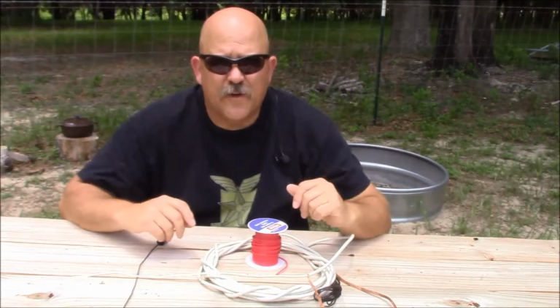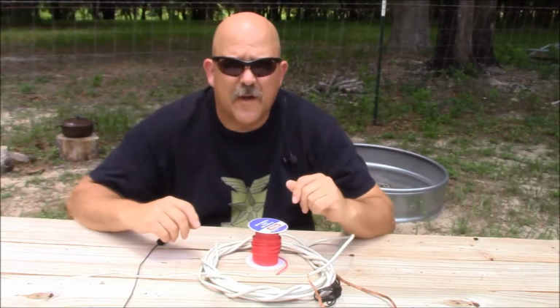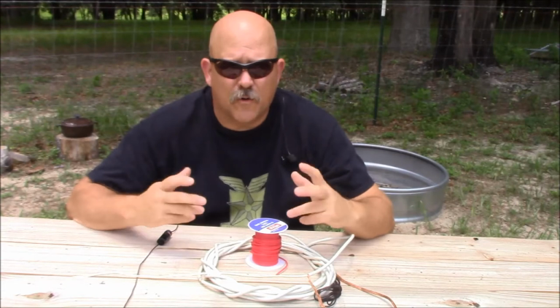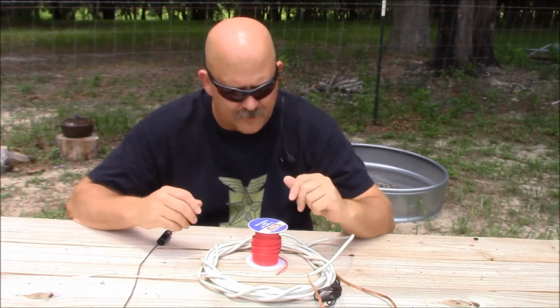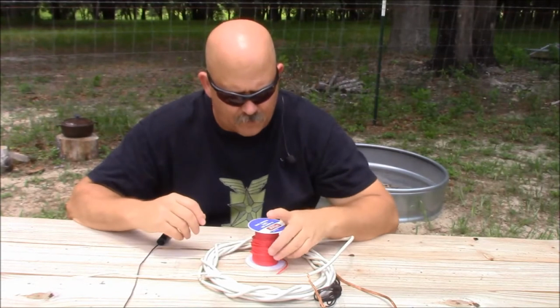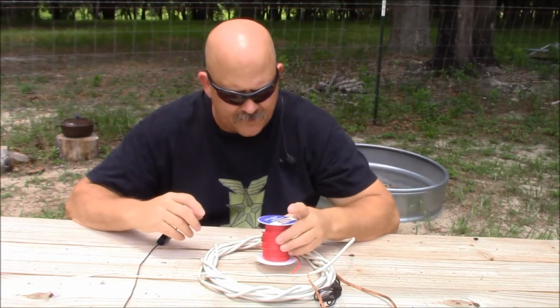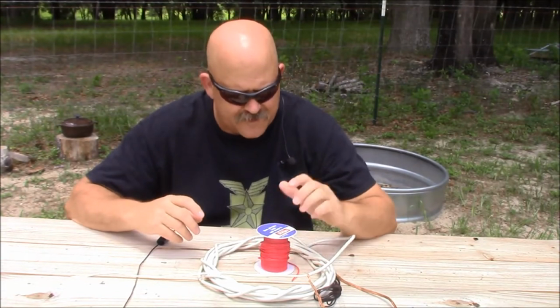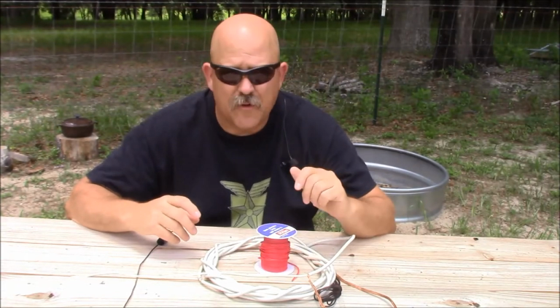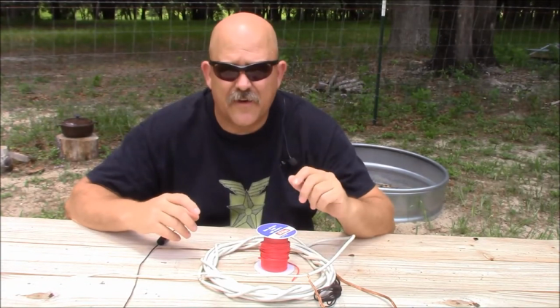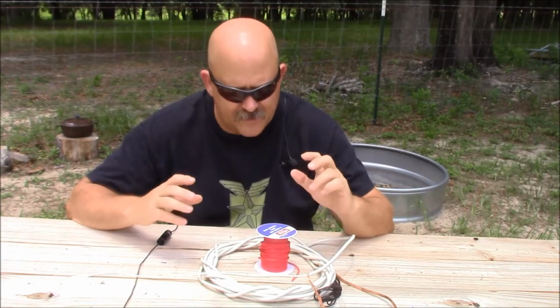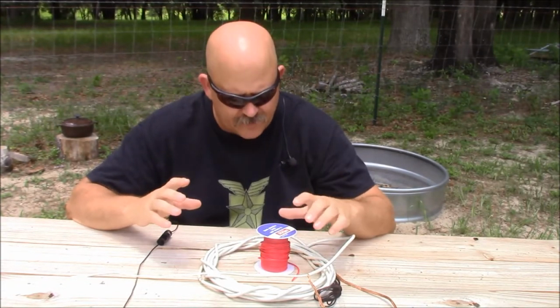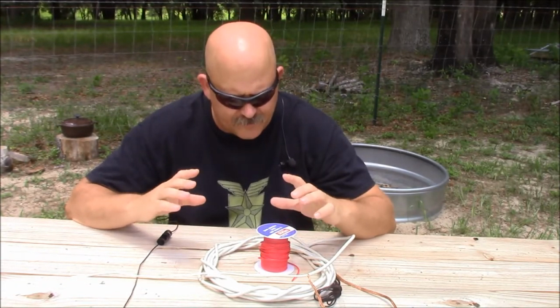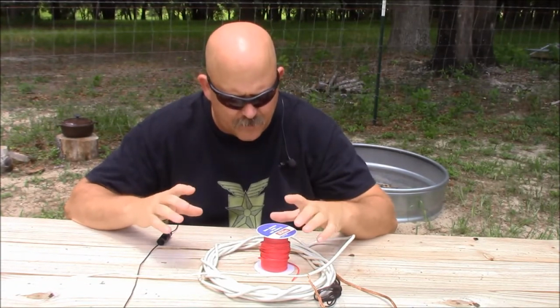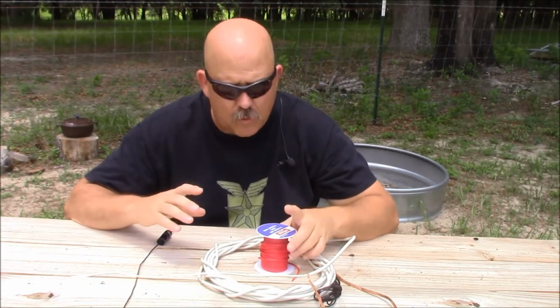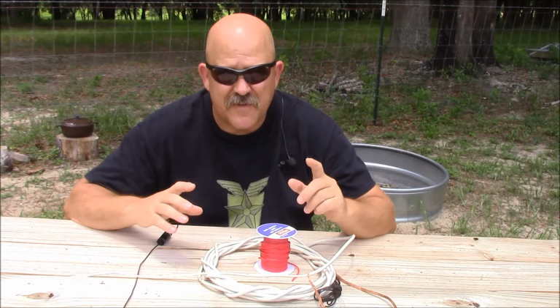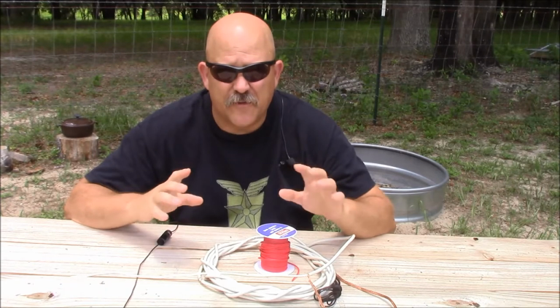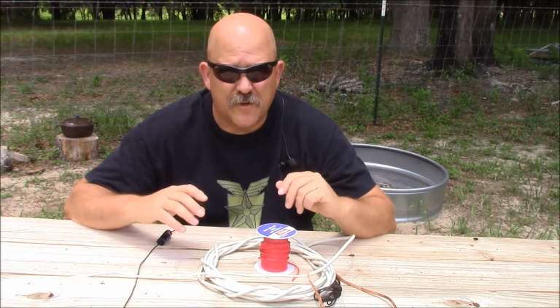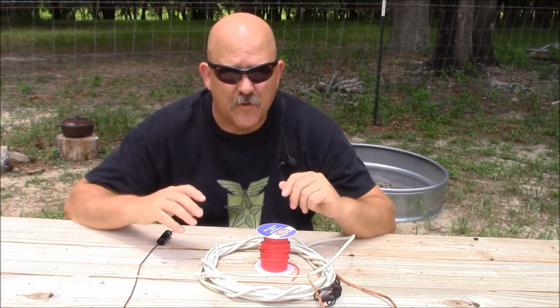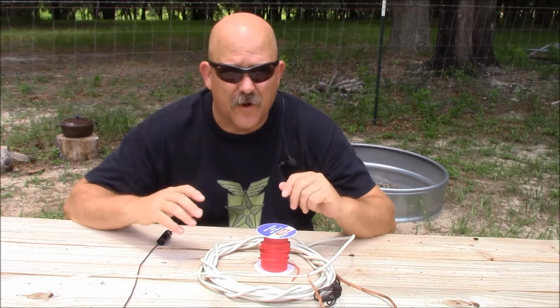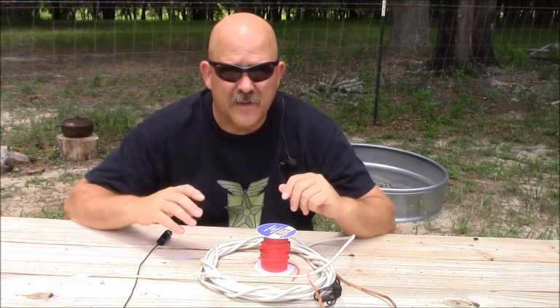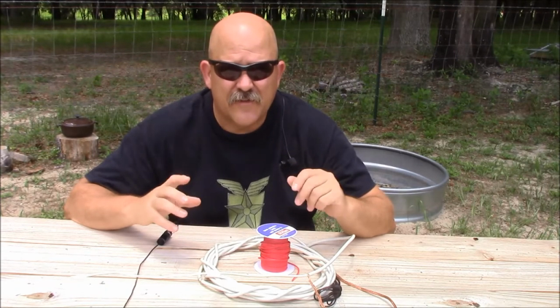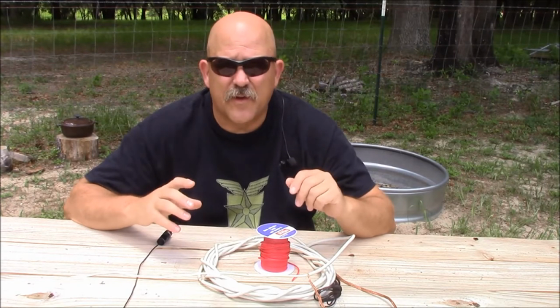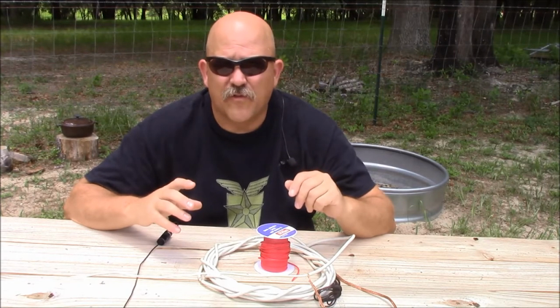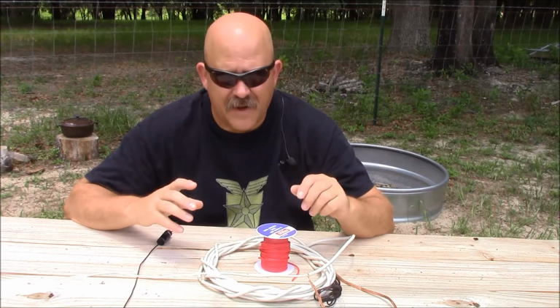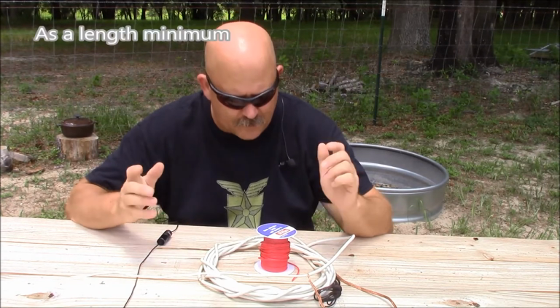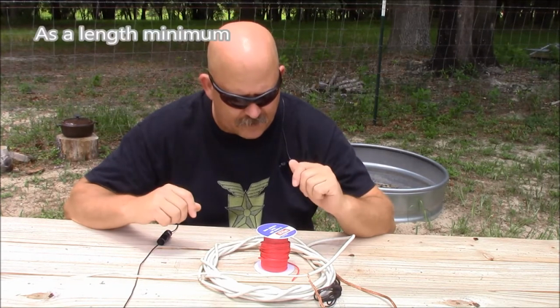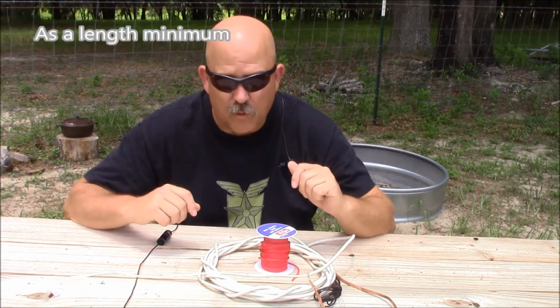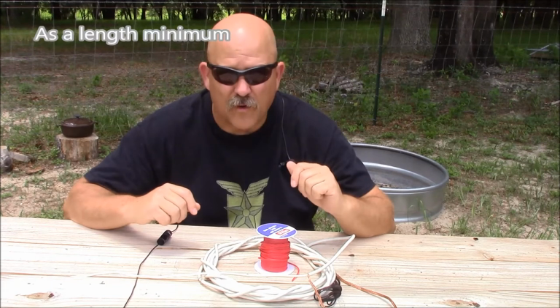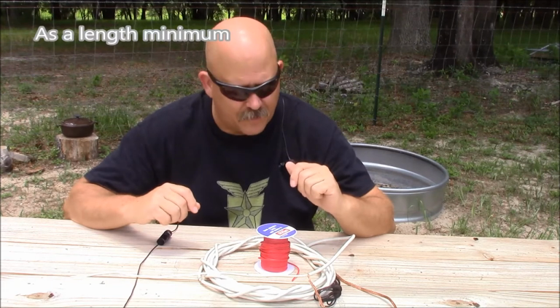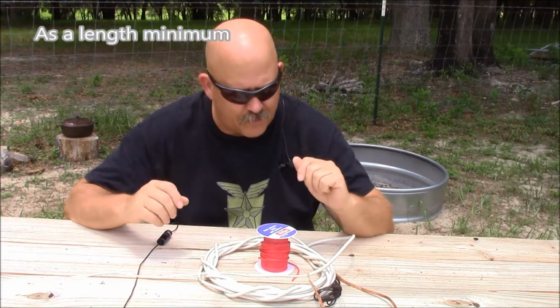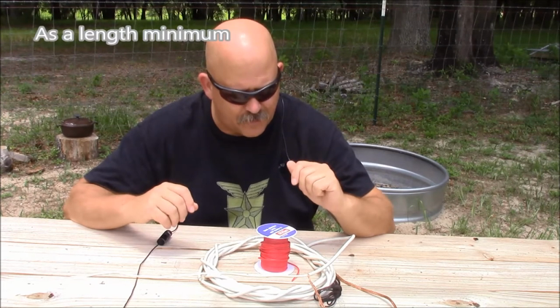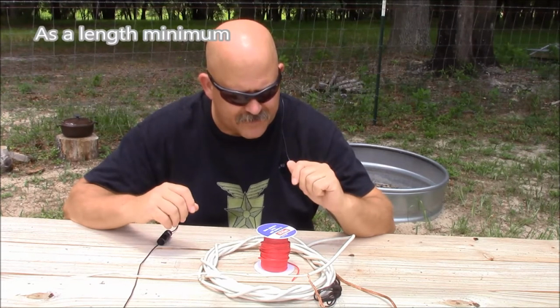Let's go ahead and build our elements. We're going to make this for the 10 meter band. When you're making wire antennas, it's always good to build them around the CW portion of the band, so that way you have a lot more wire to play with when building the antenna.